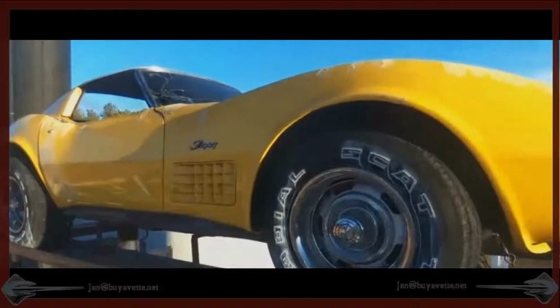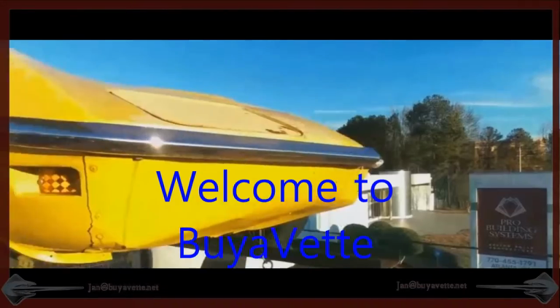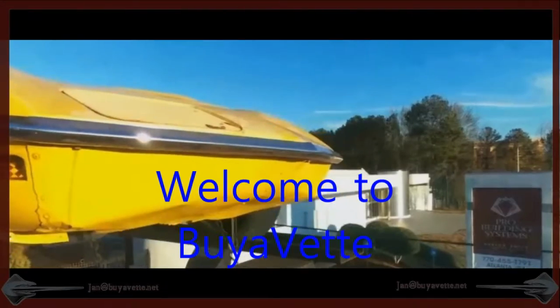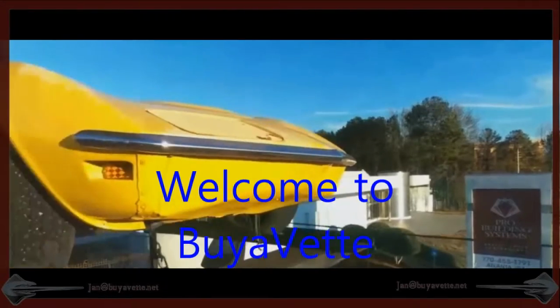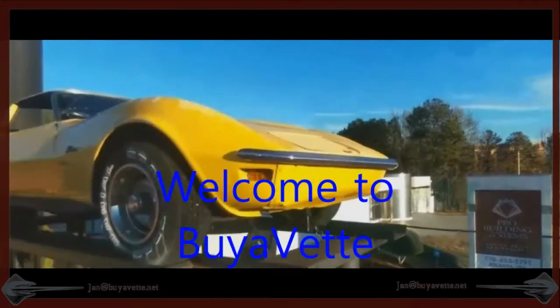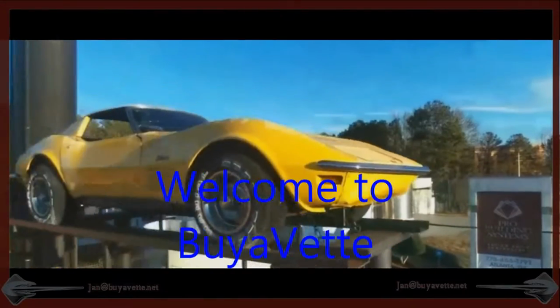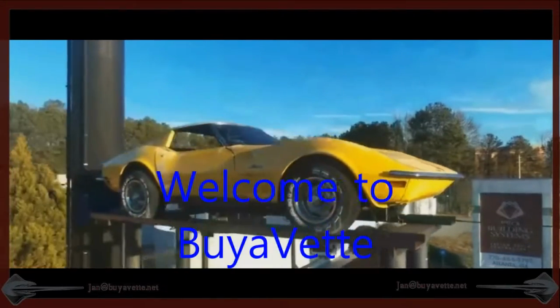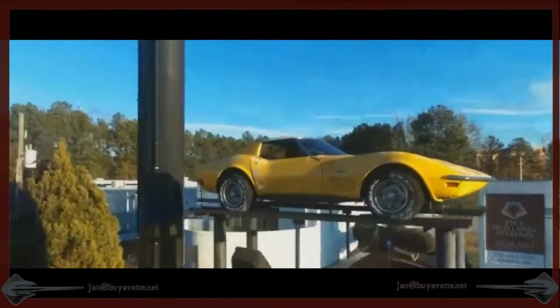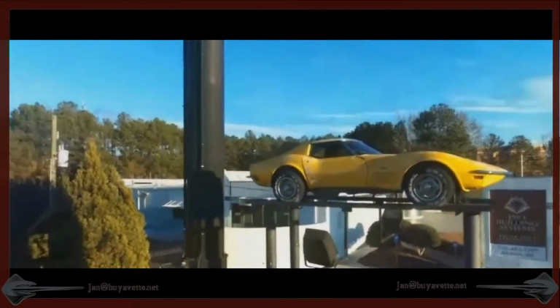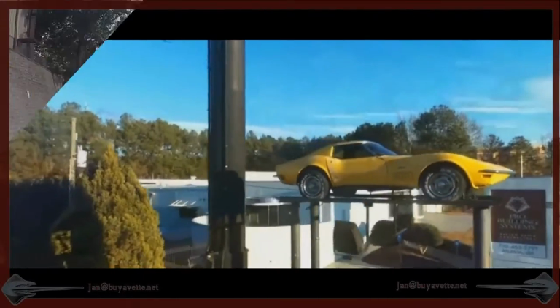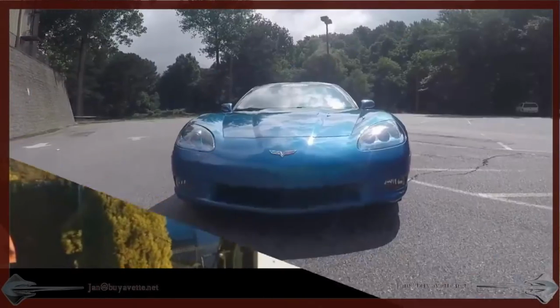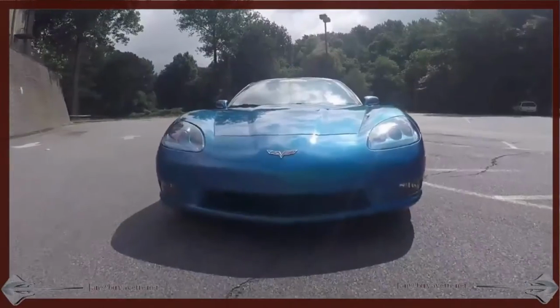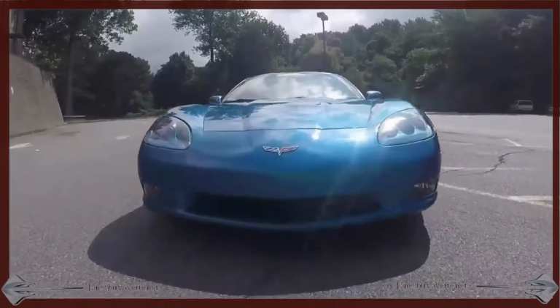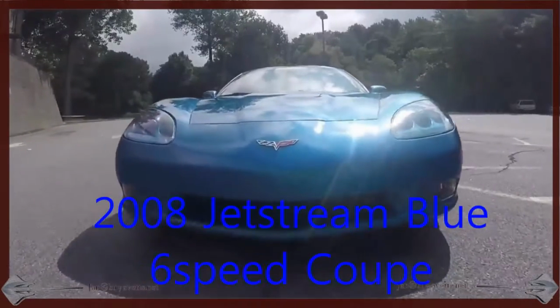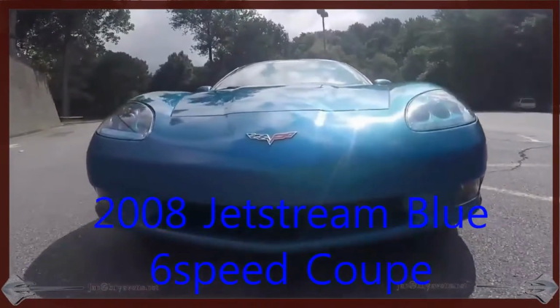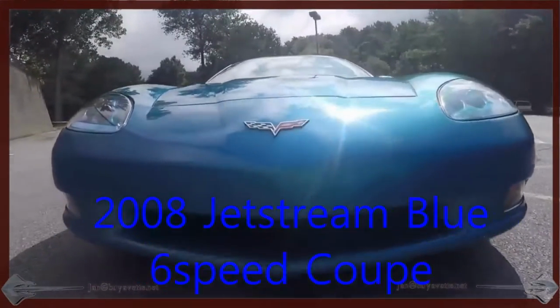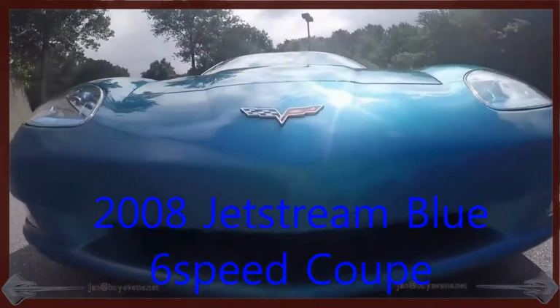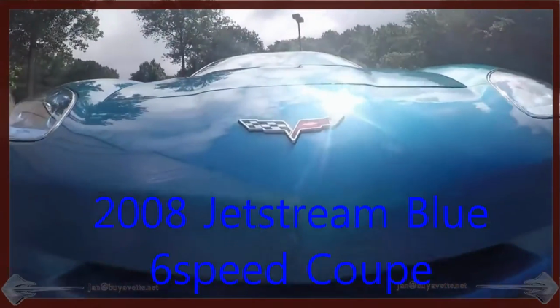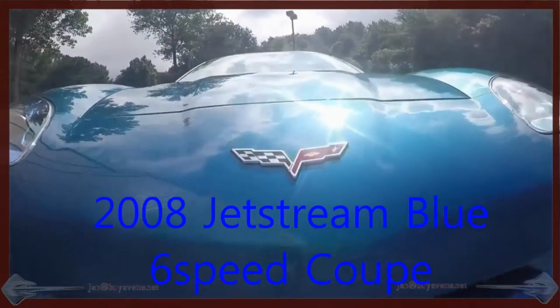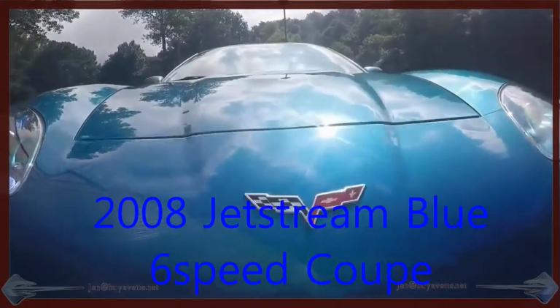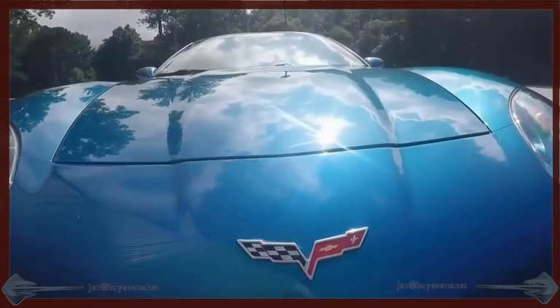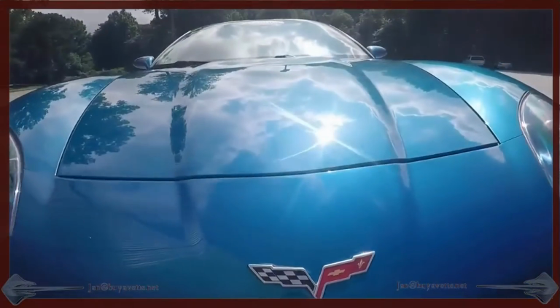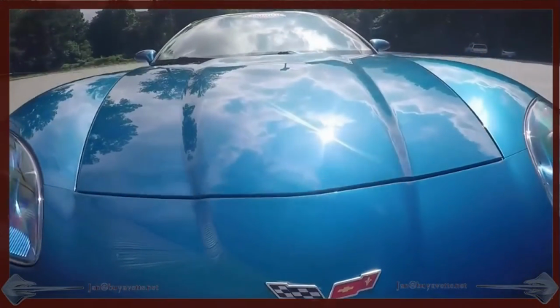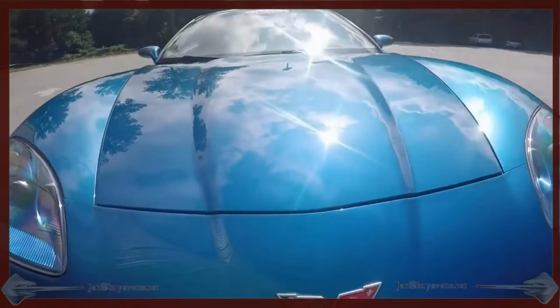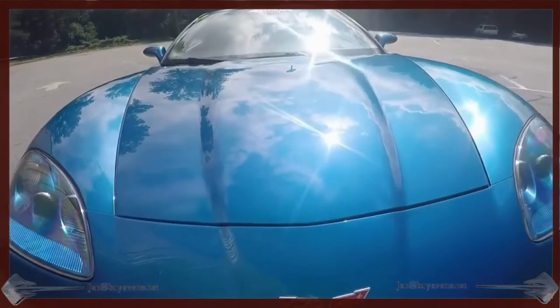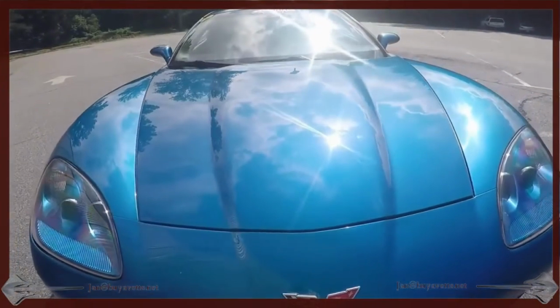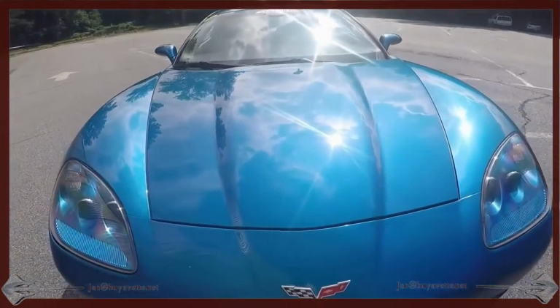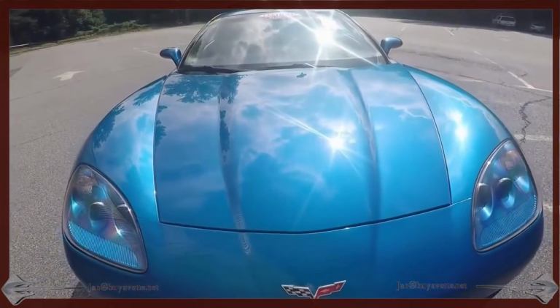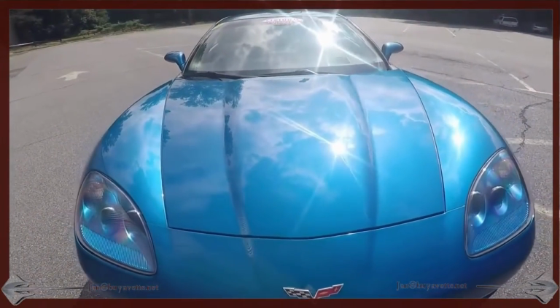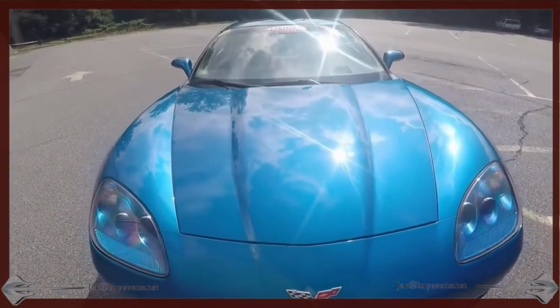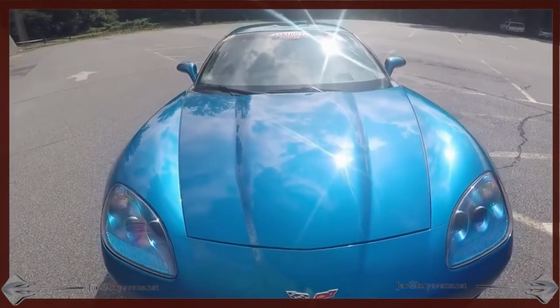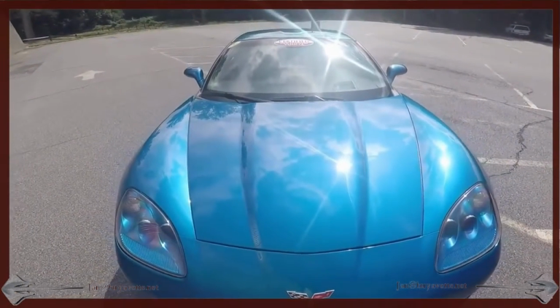Hello and welcome to Buy a Vet. This is Jan Hermstad, and today I want to show you a 2008 Jetstream Blue Coupe with a six-speed transmission.